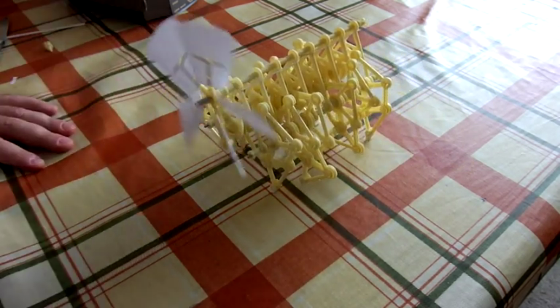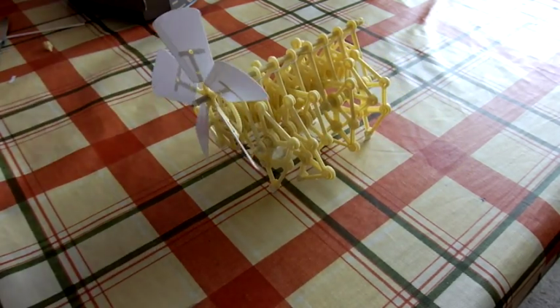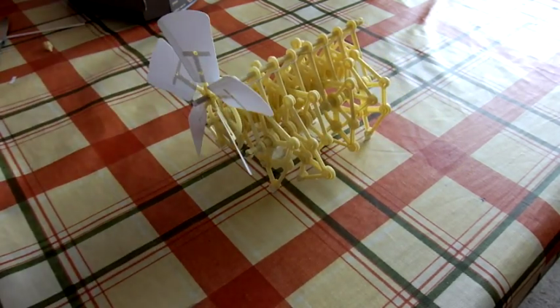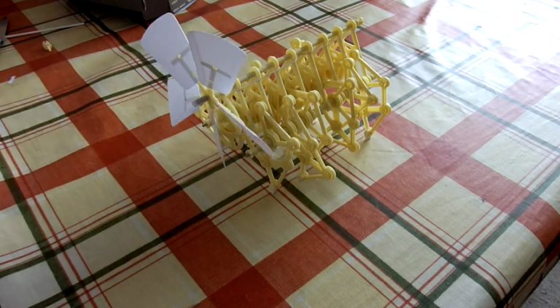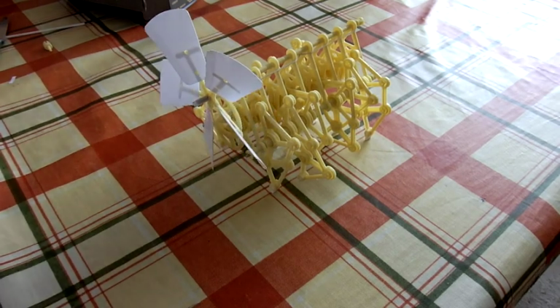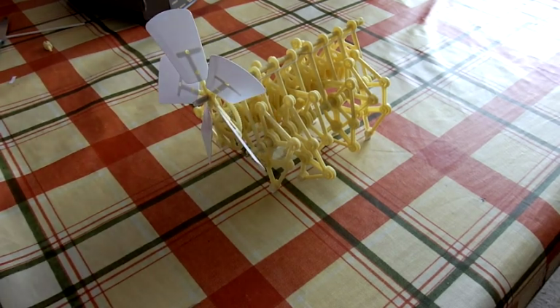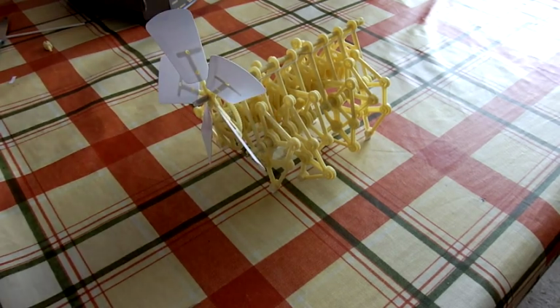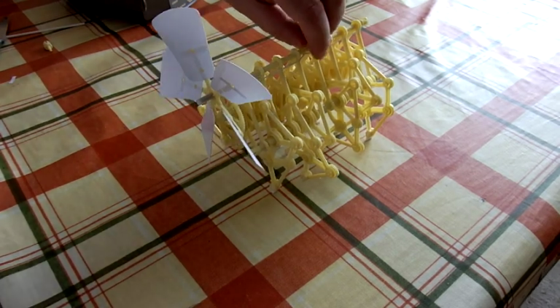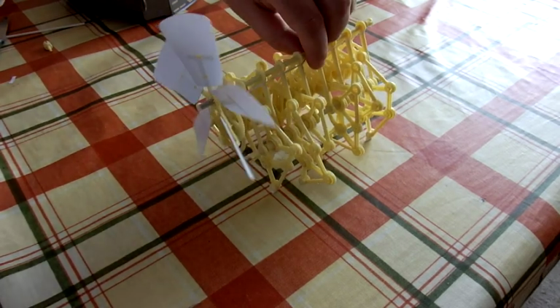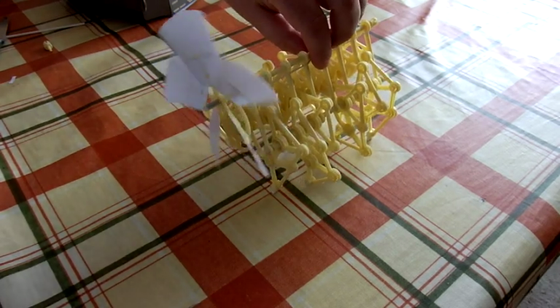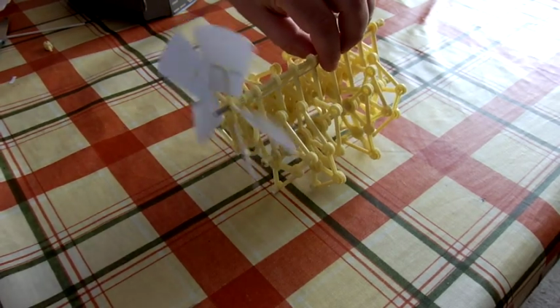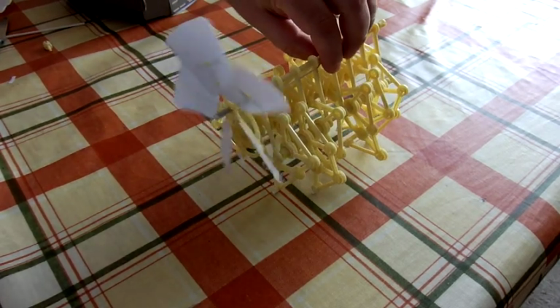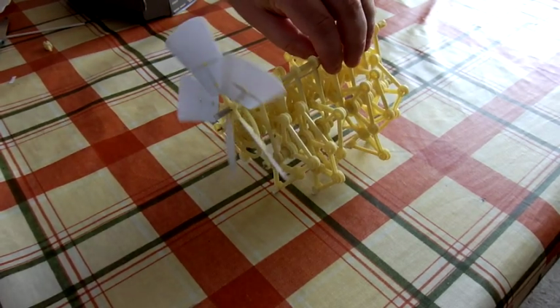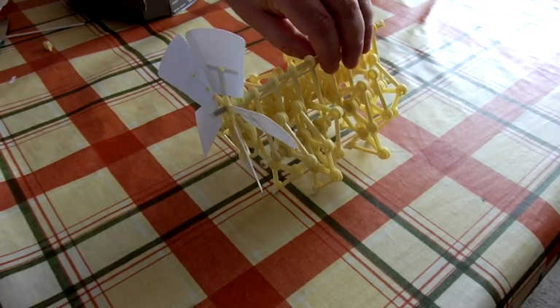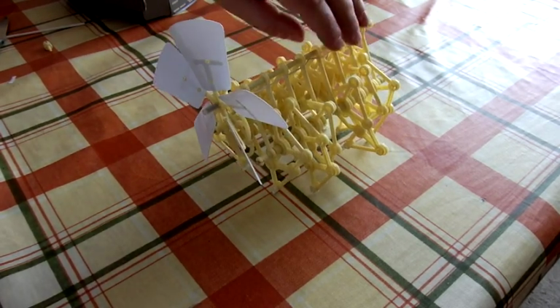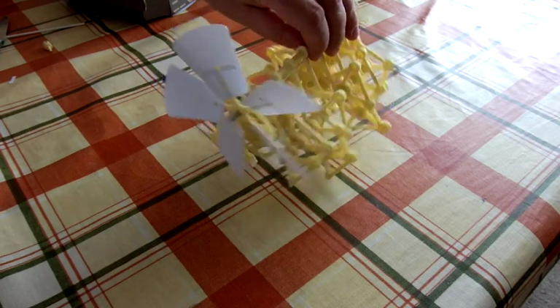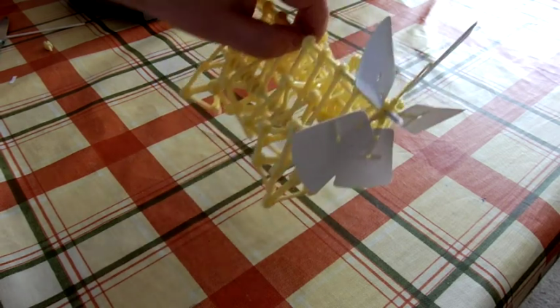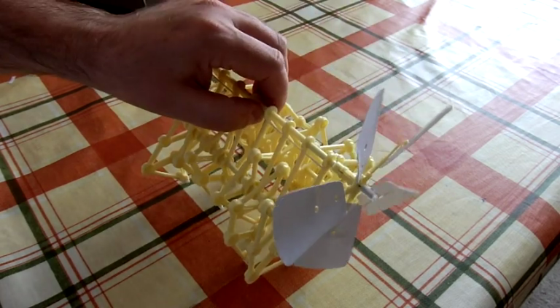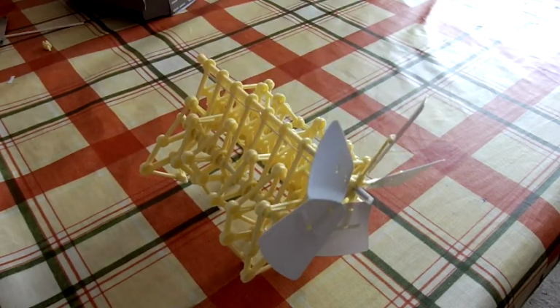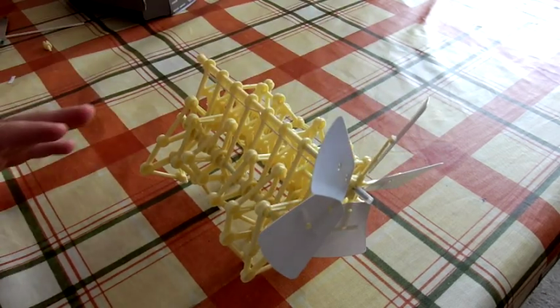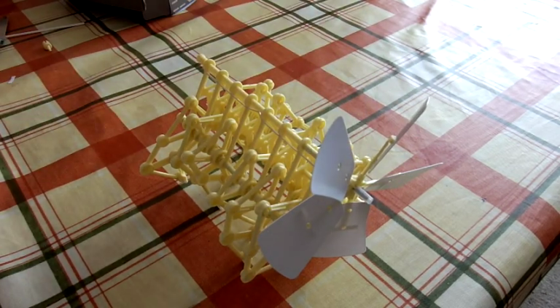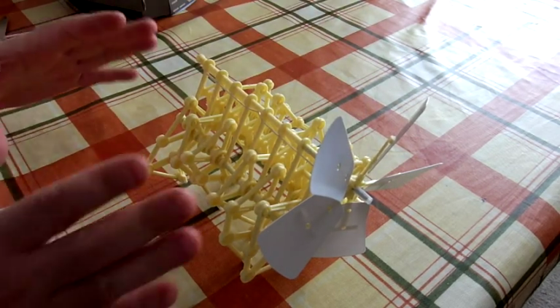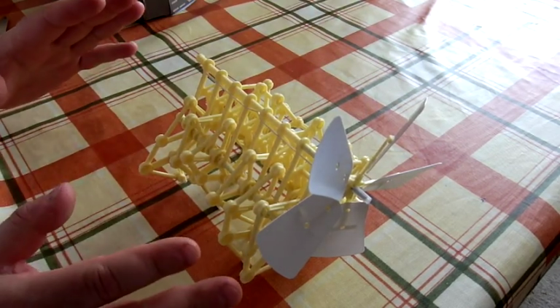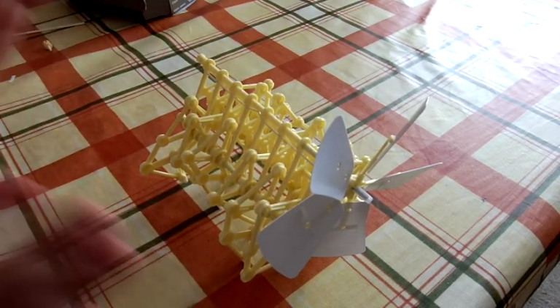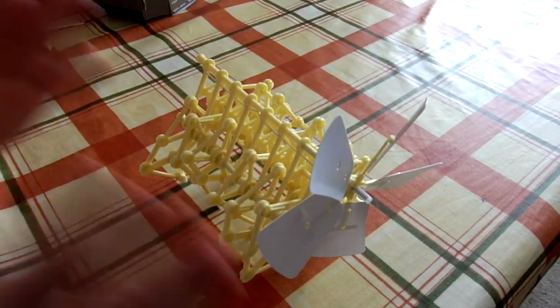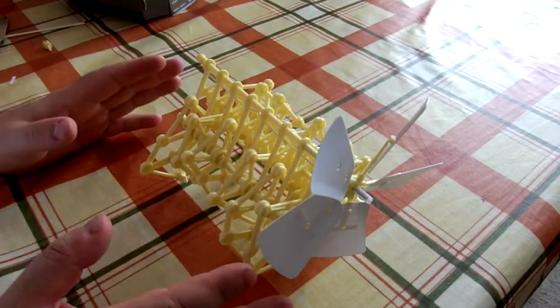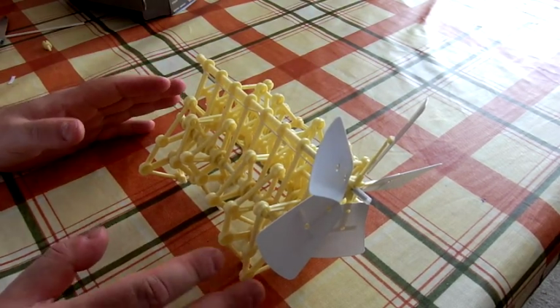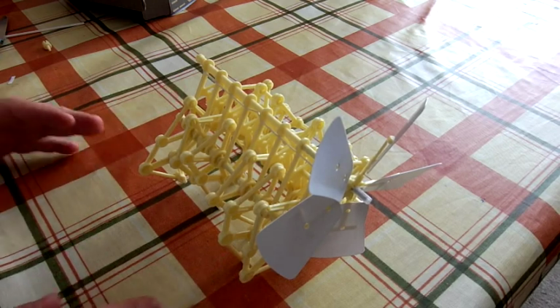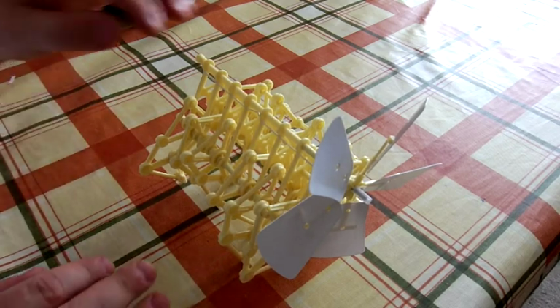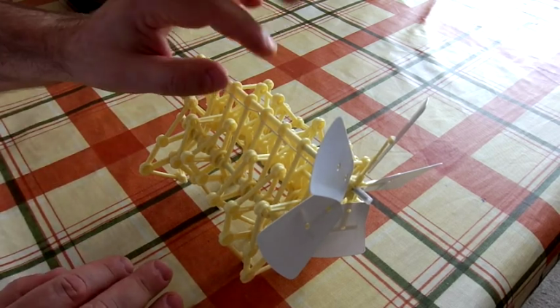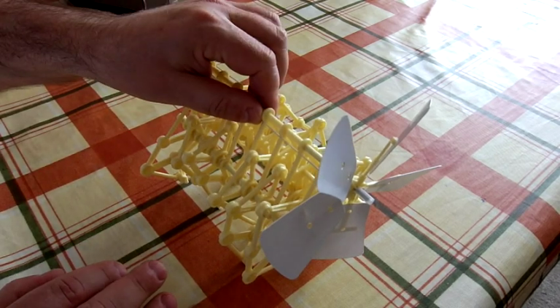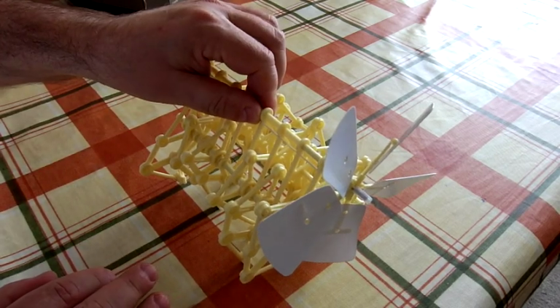And it walks without any effort at all — that's quite incredible. So overall impression: tremendous value for money, an amazing piece of engineering. I thoroughly recommend this product.